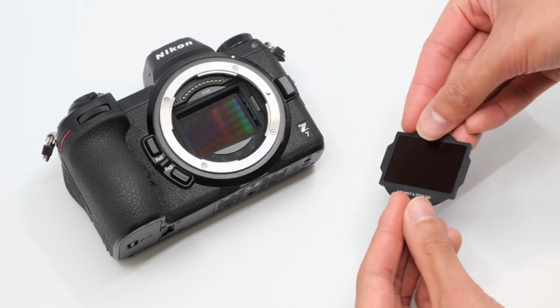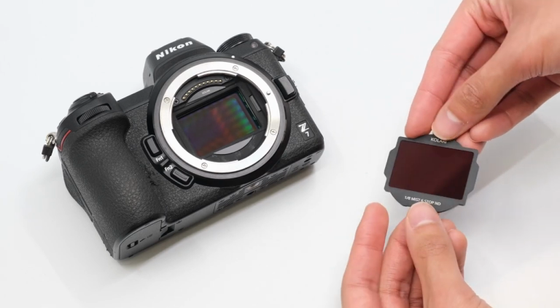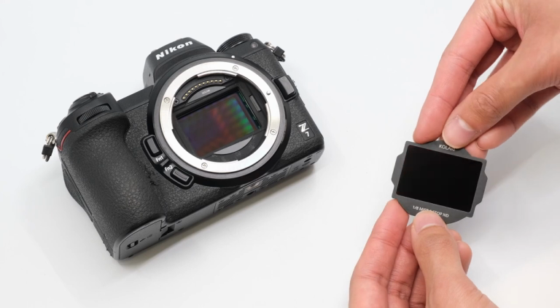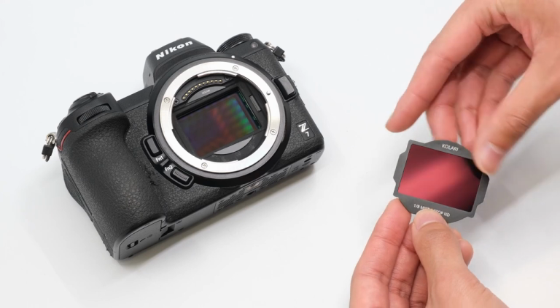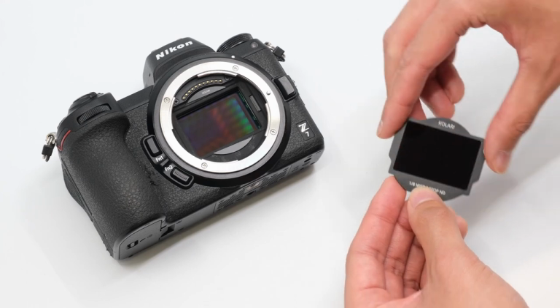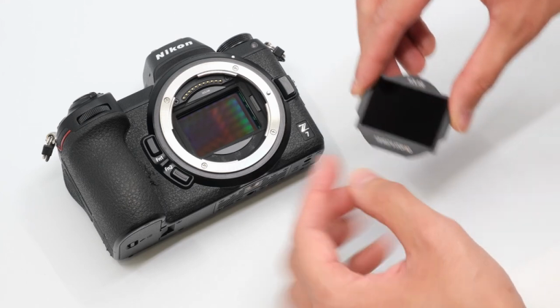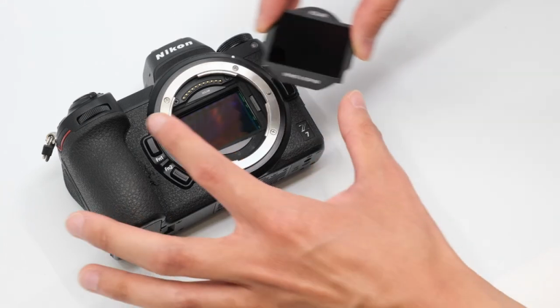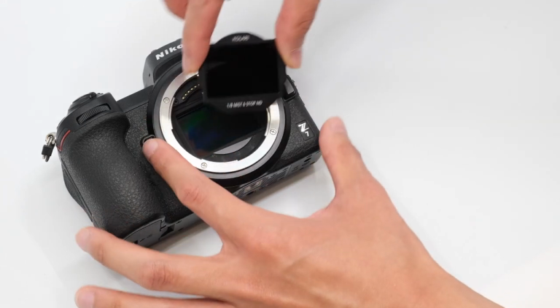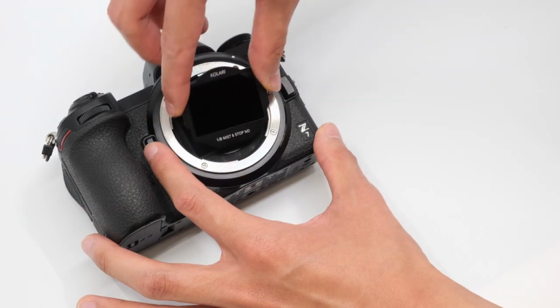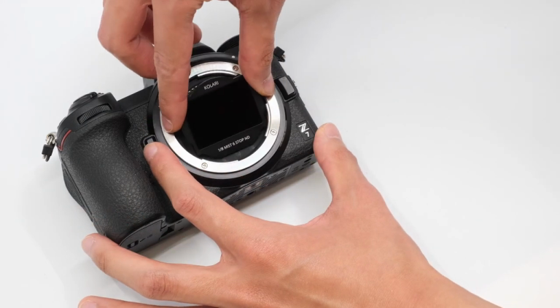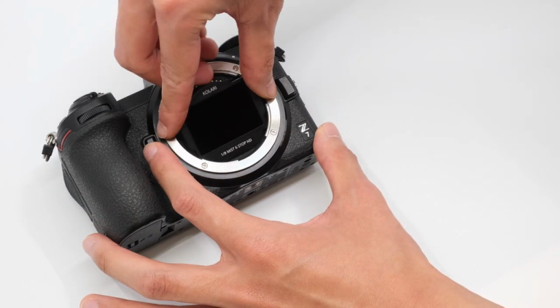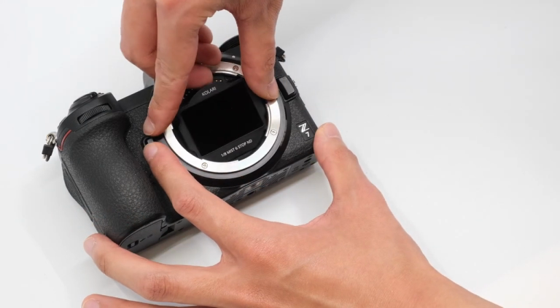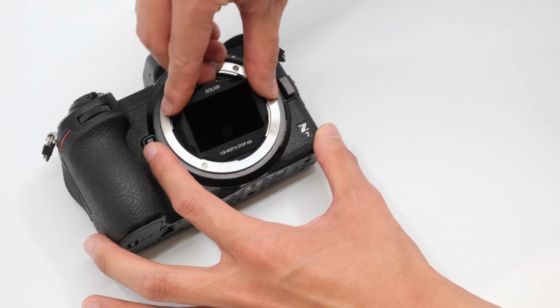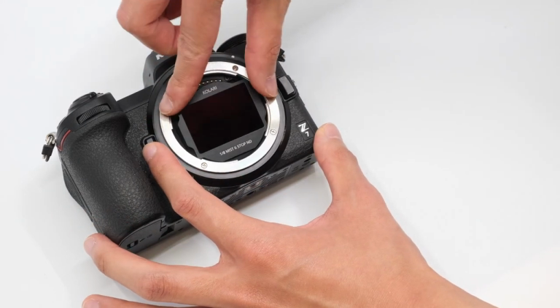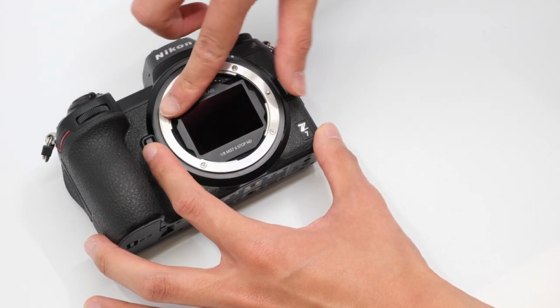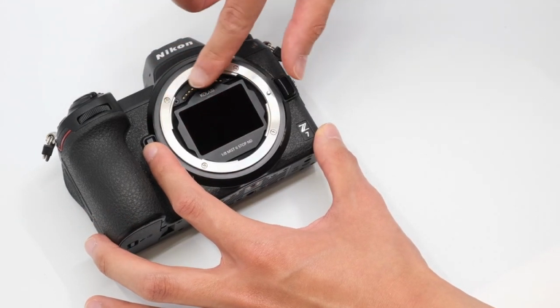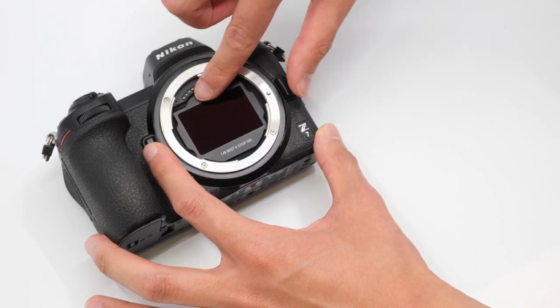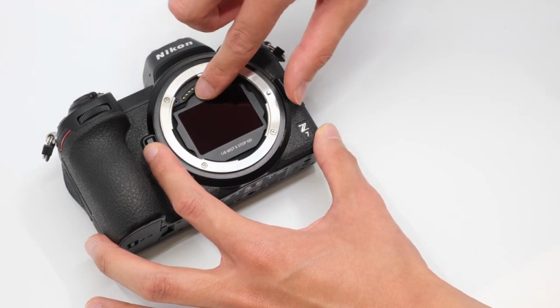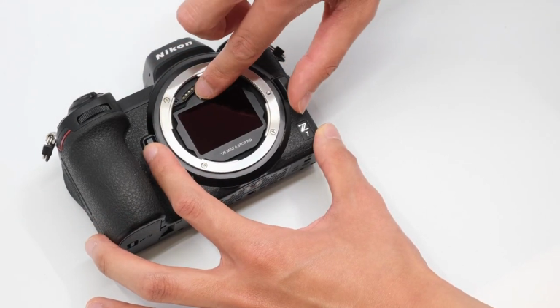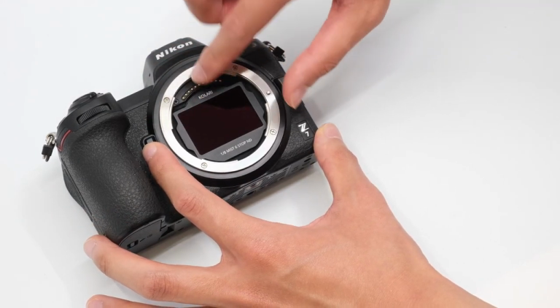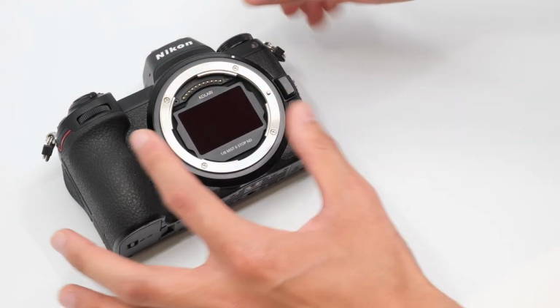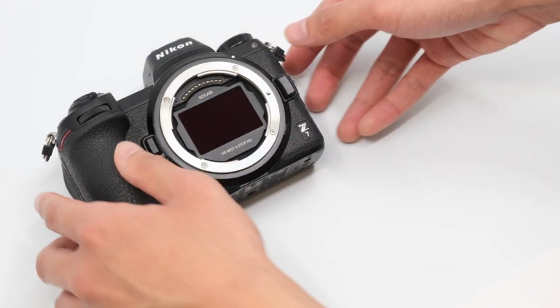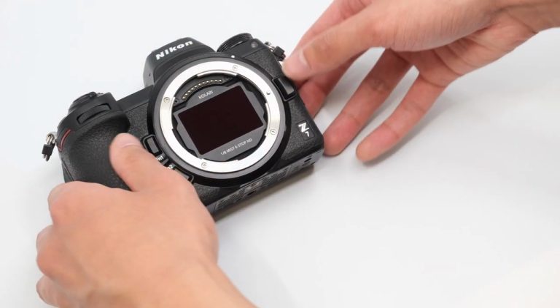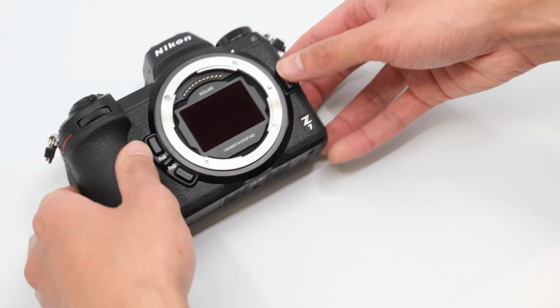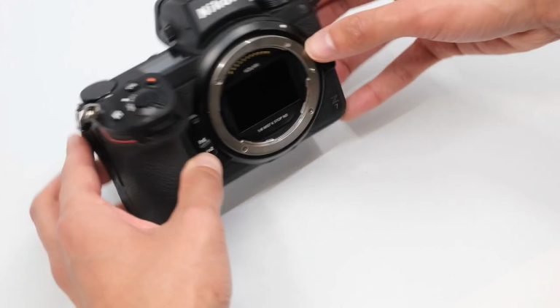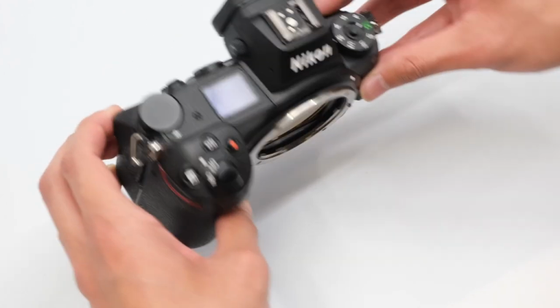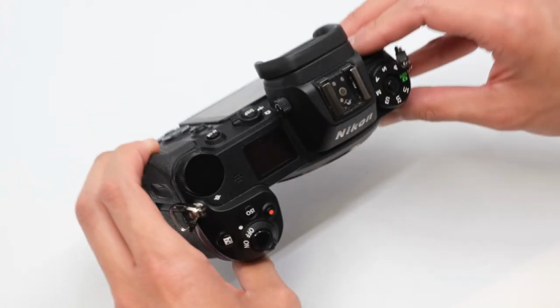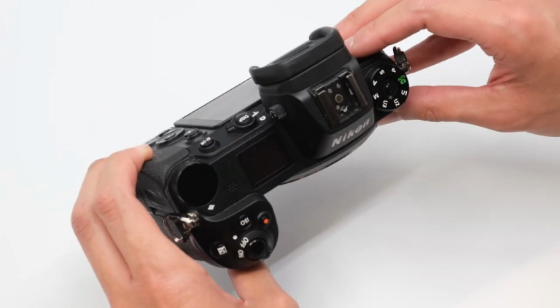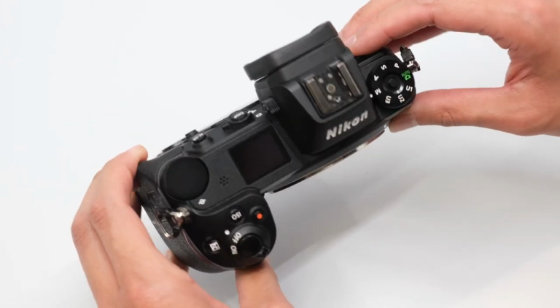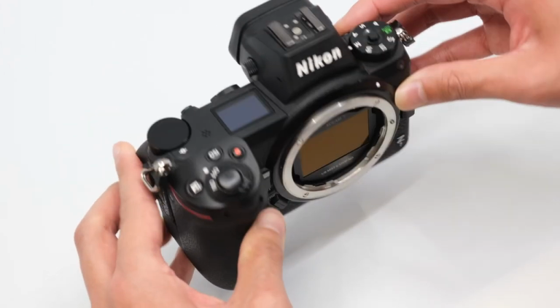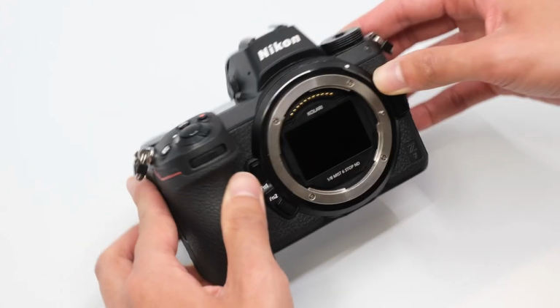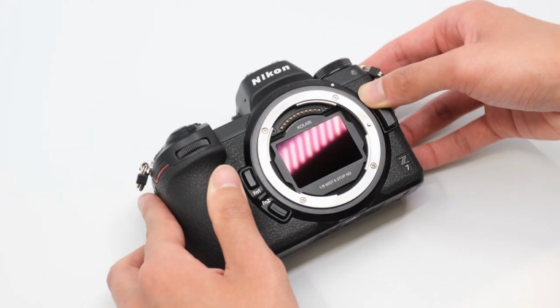To install the clip and filters, simply hold the sides or the top of the clip and filter, insert it bottom first into the mount, and it'll easily stick to the mag mount plates.